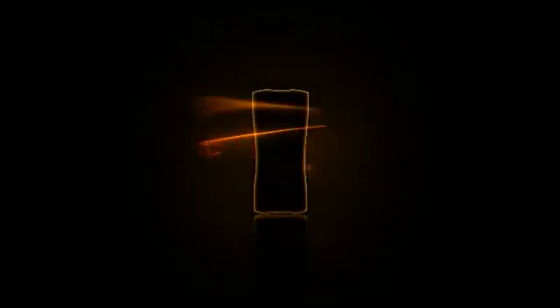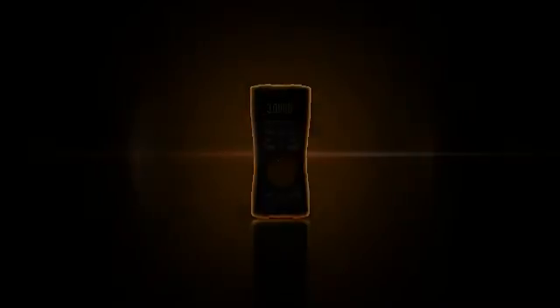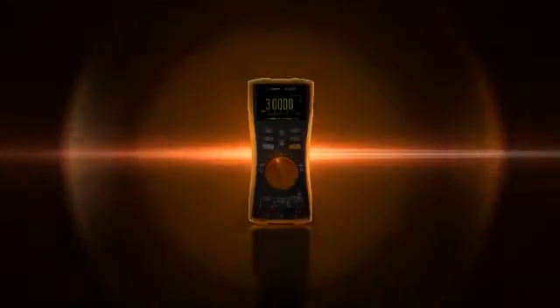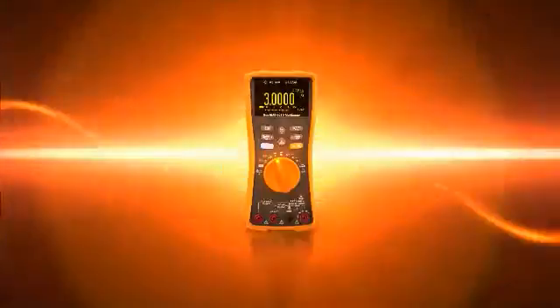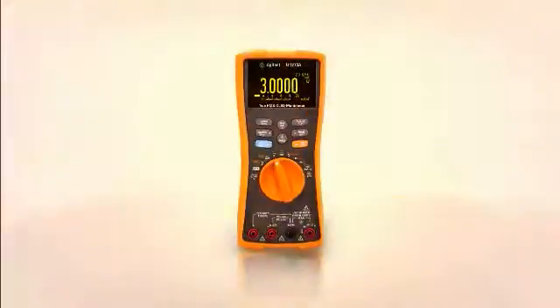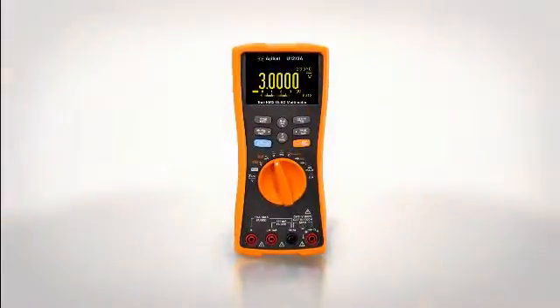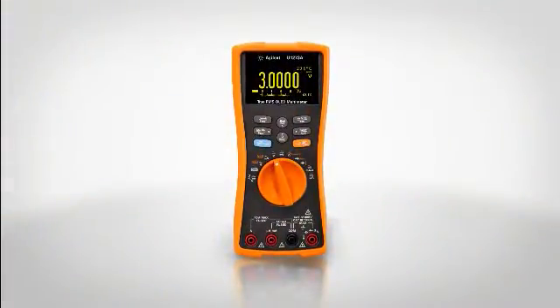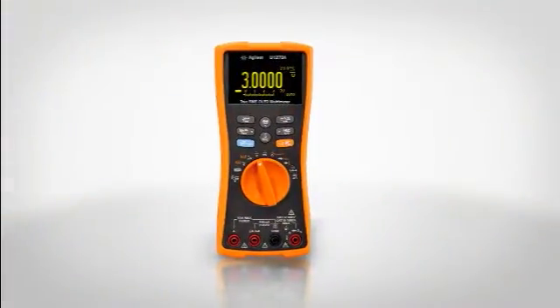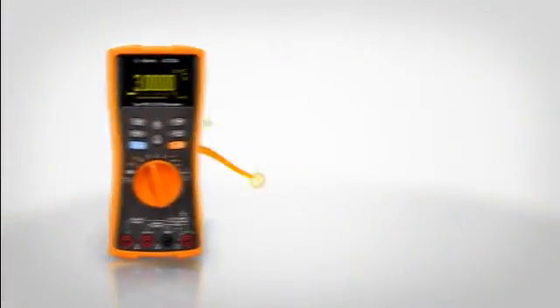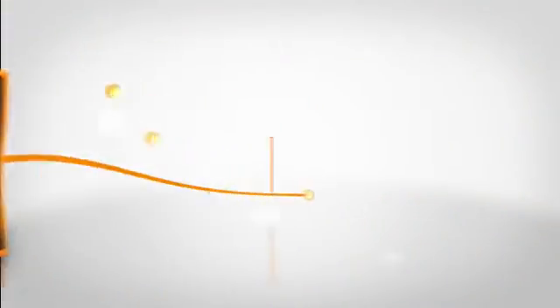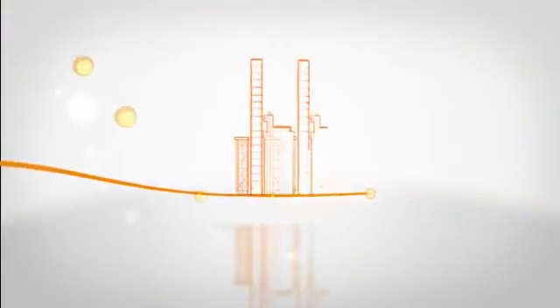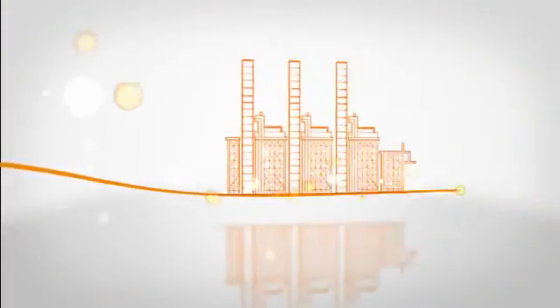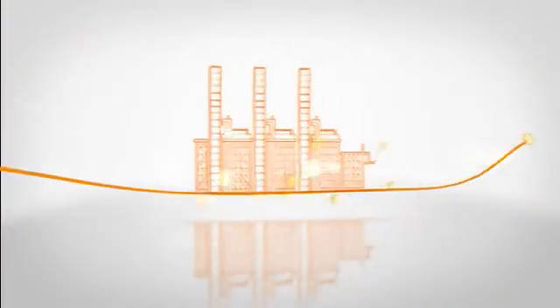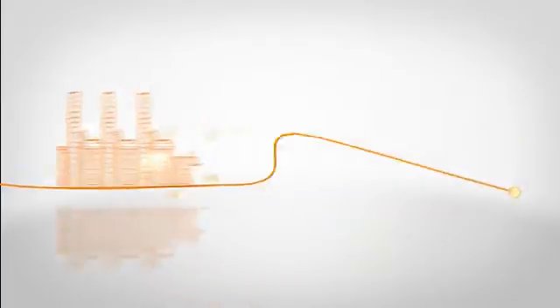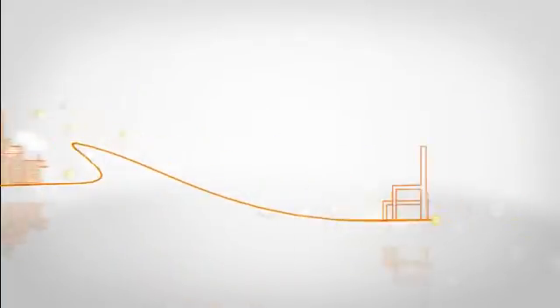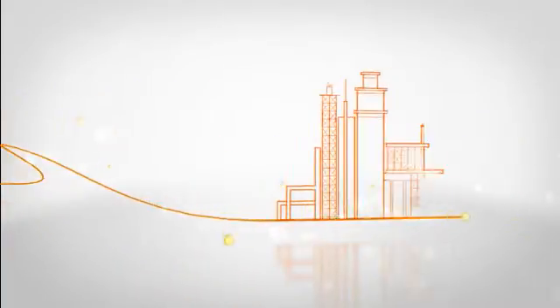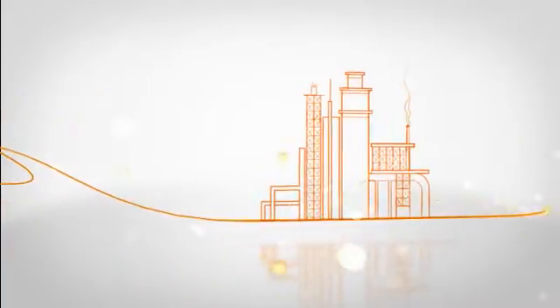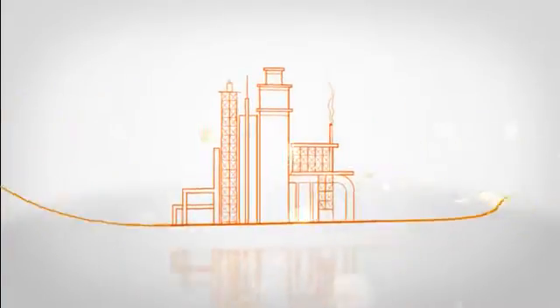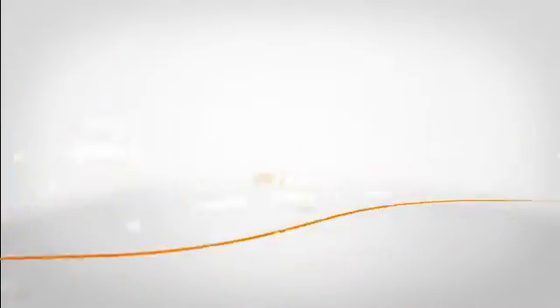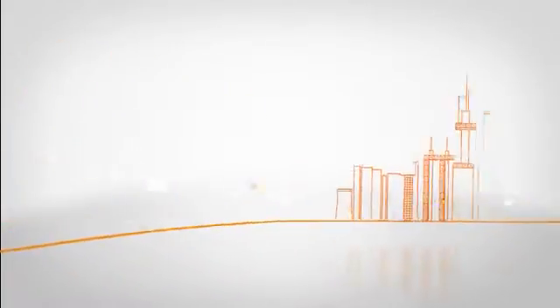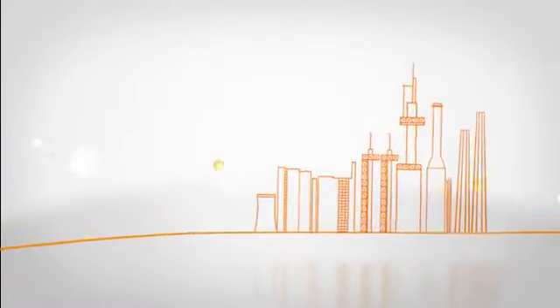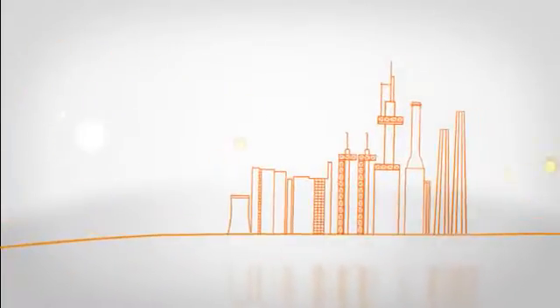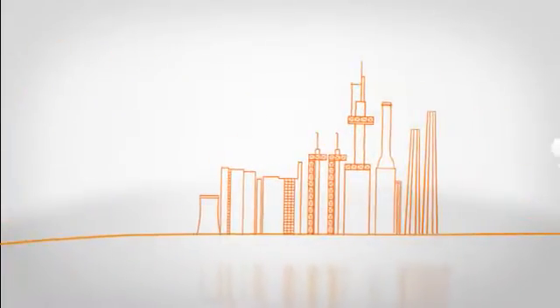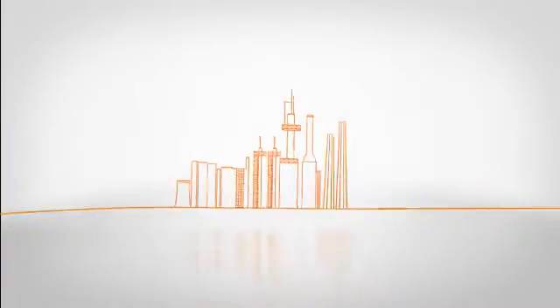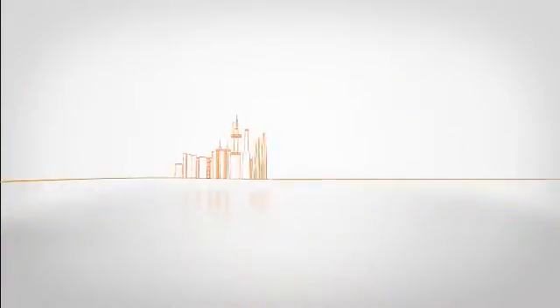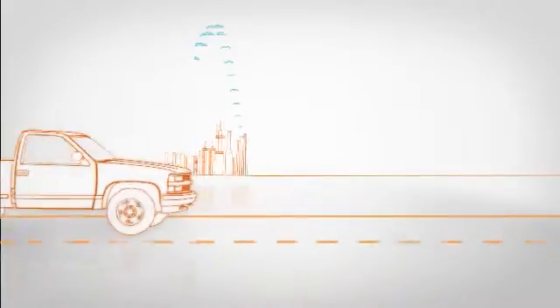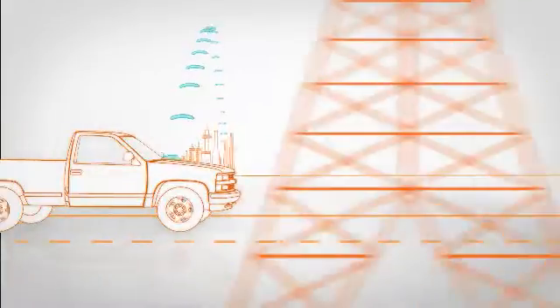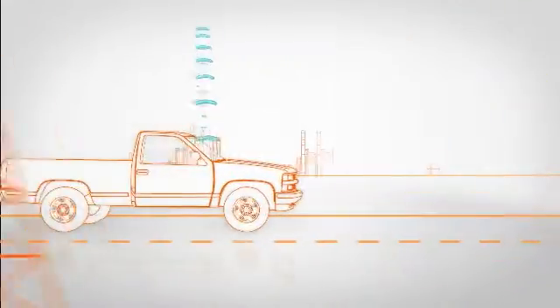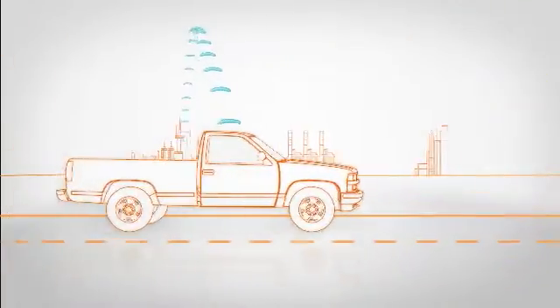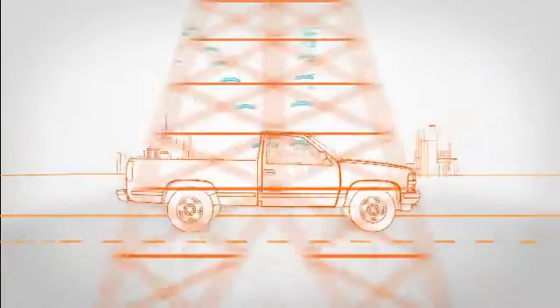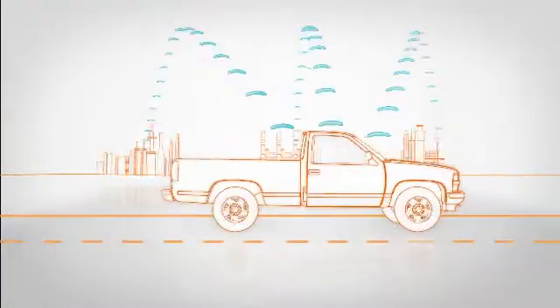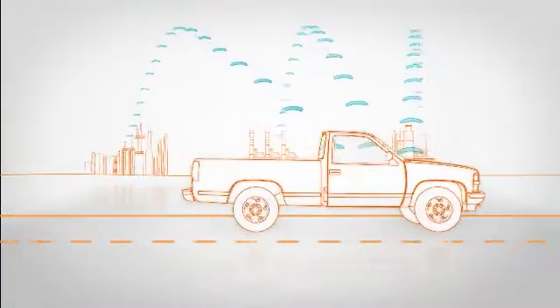Imagine an Agilent digital multimeter that lets you make a measurement at a job site here, here, and here. And get an email alert while you're on the road, here, at virtually the same time.